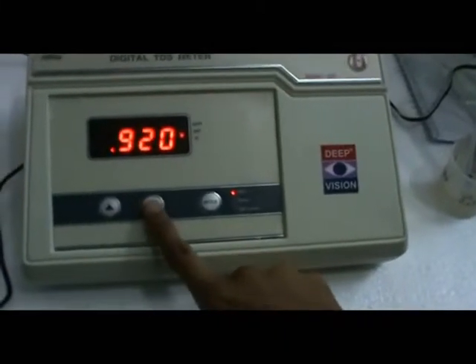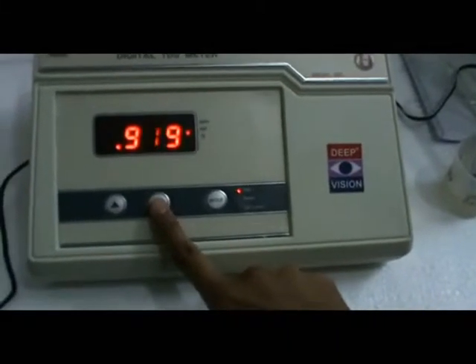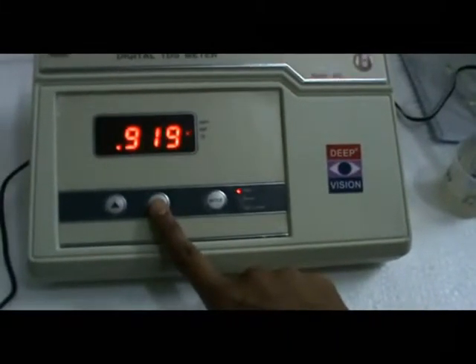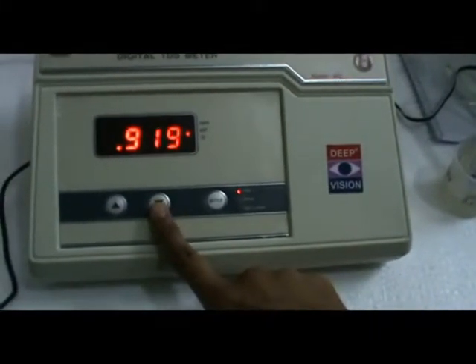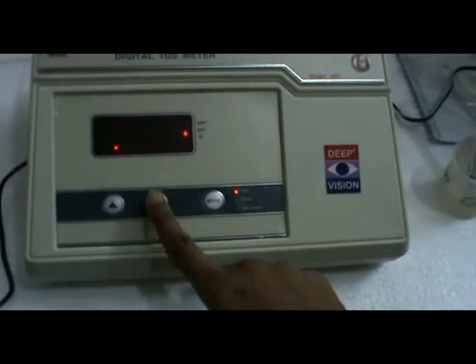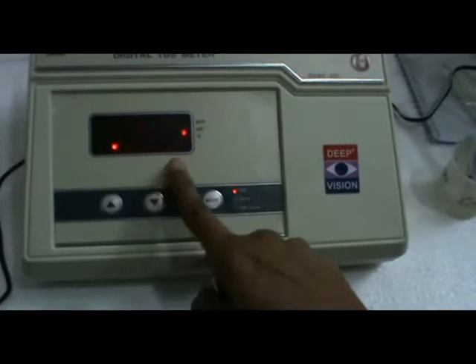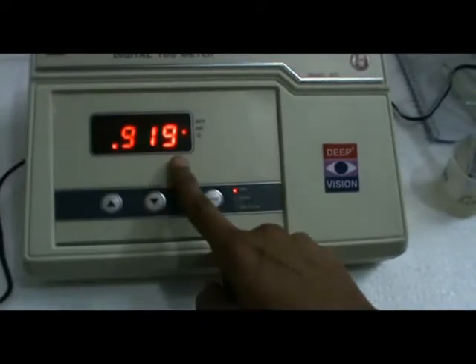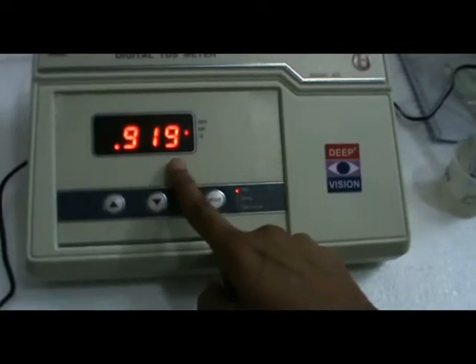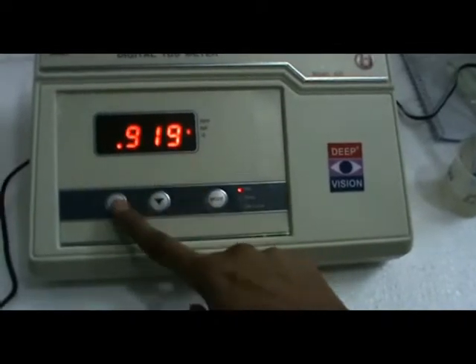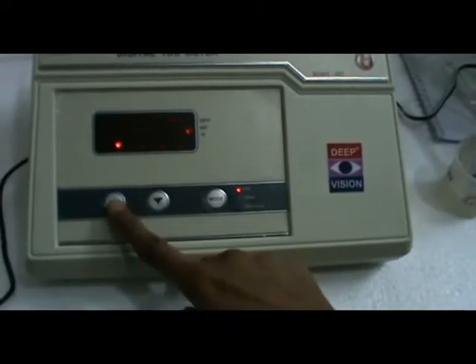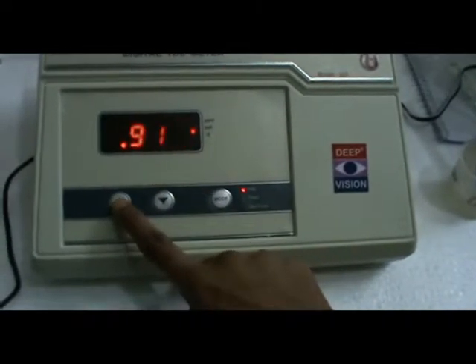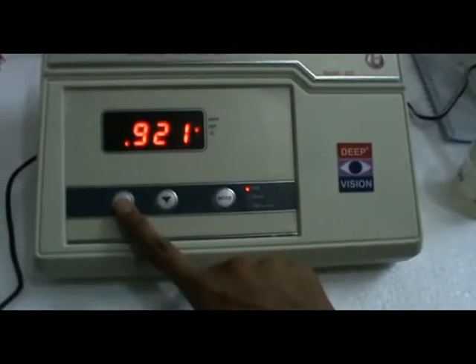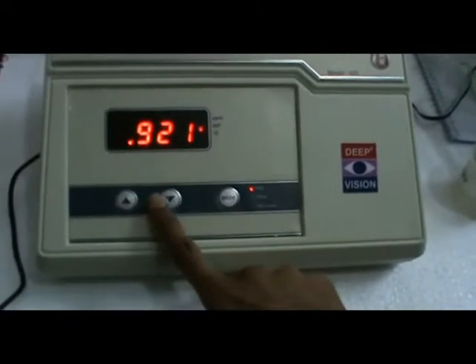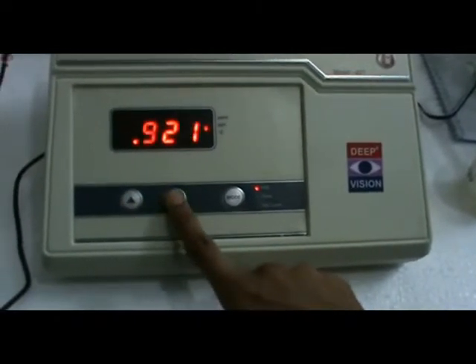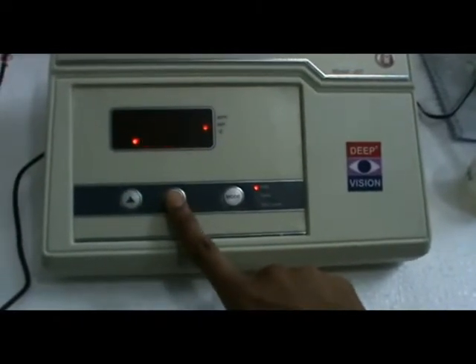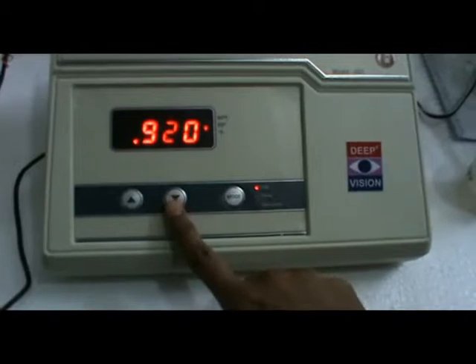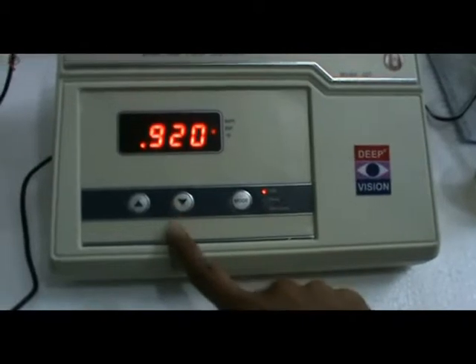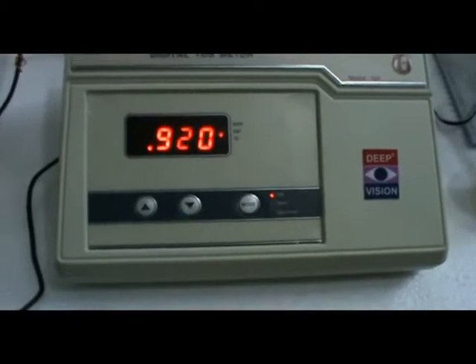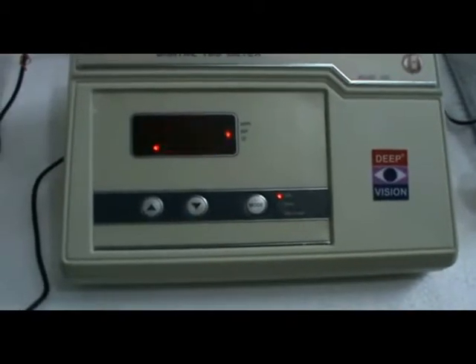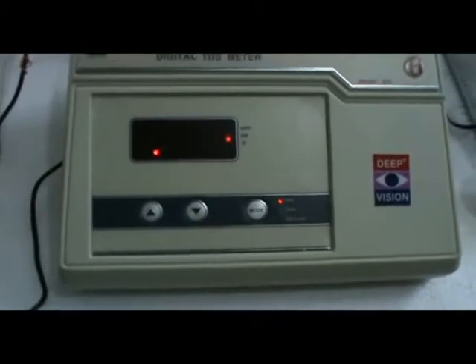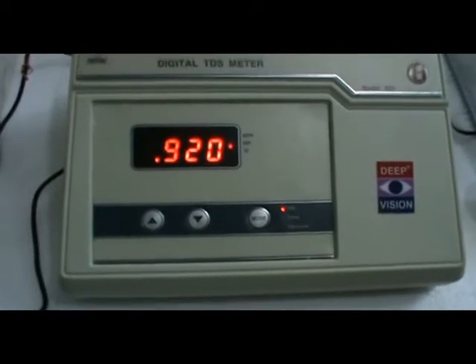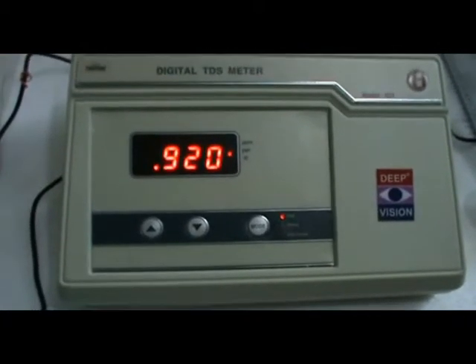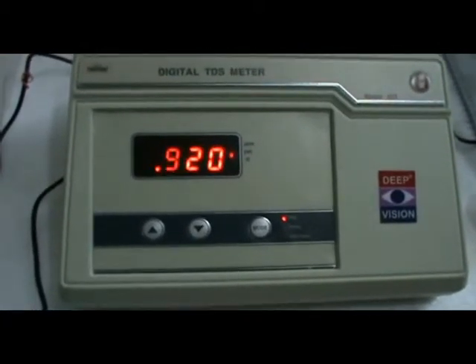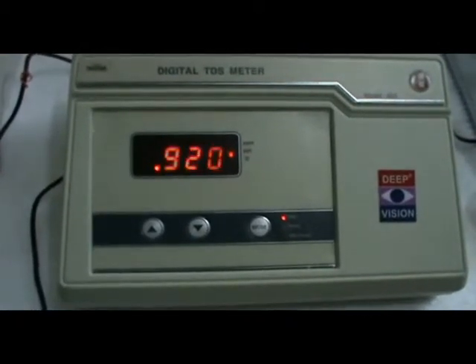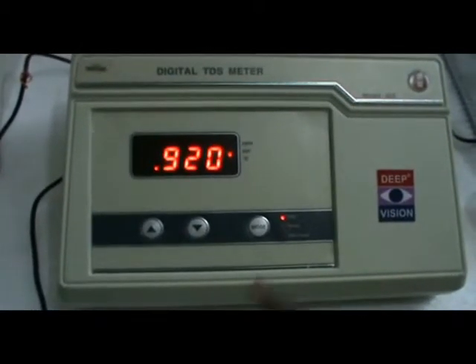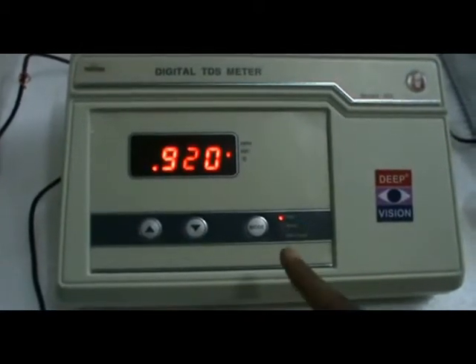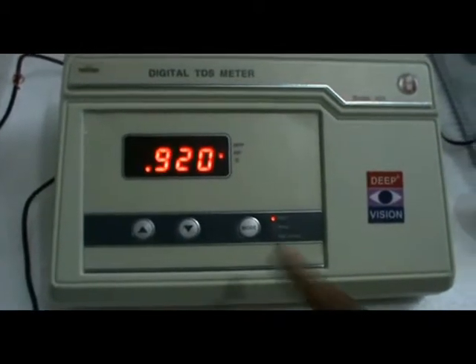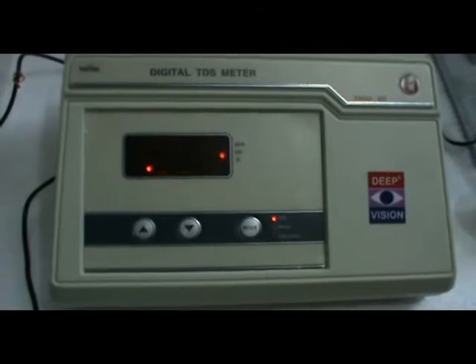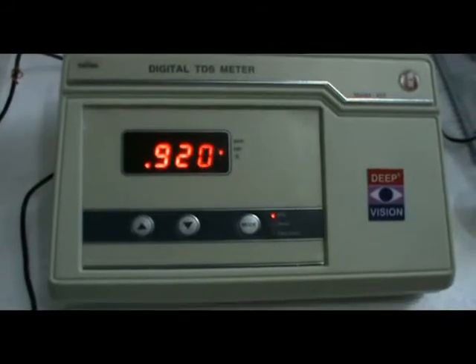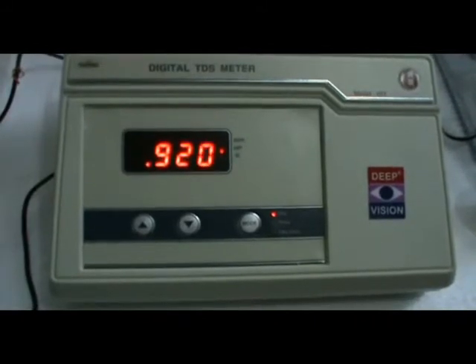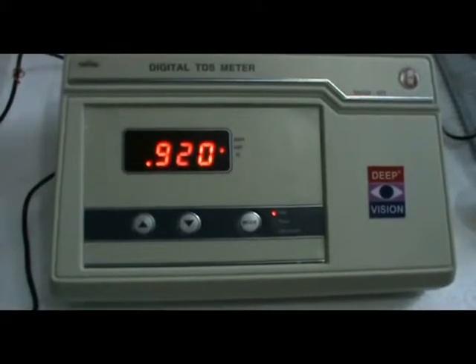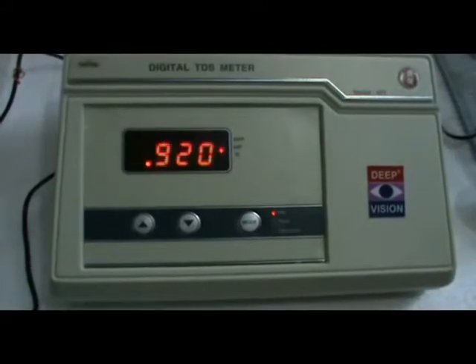Use the increase or decrease key. The display will flash to set the value. Wait for 5 to 6 seconds and then it is automatically calibrated.